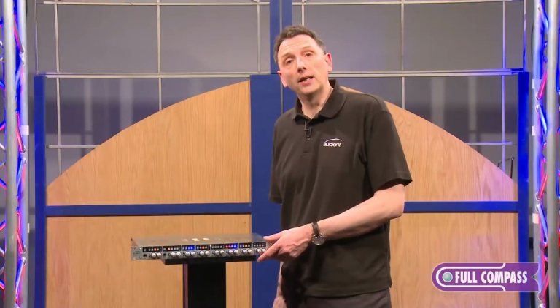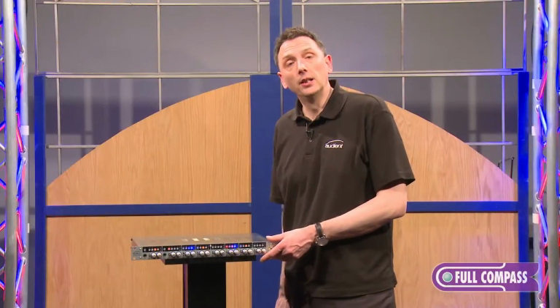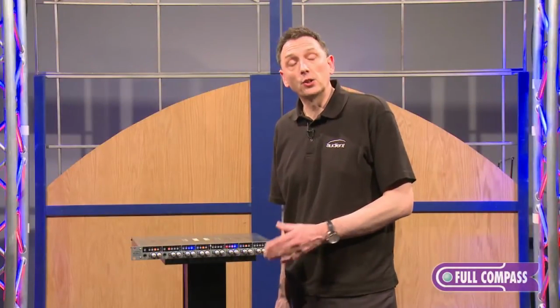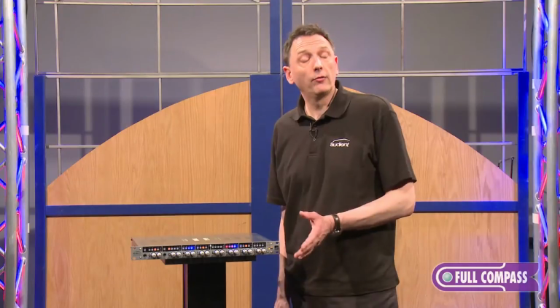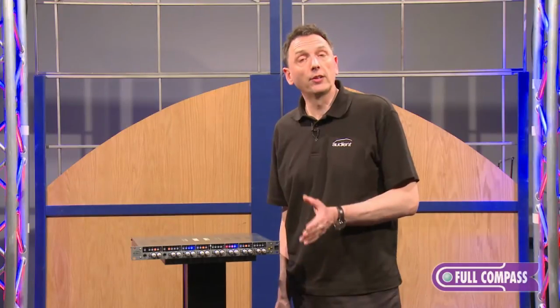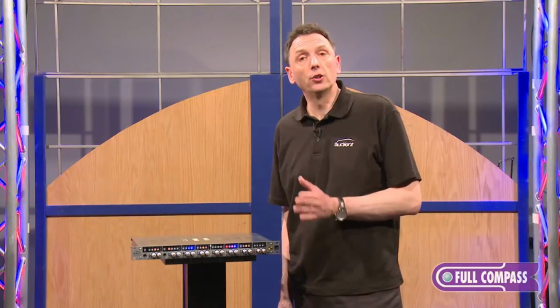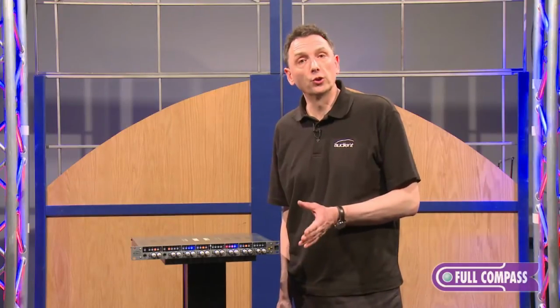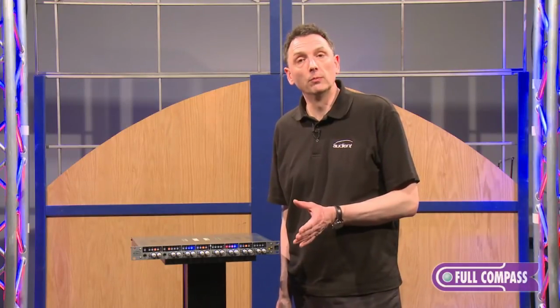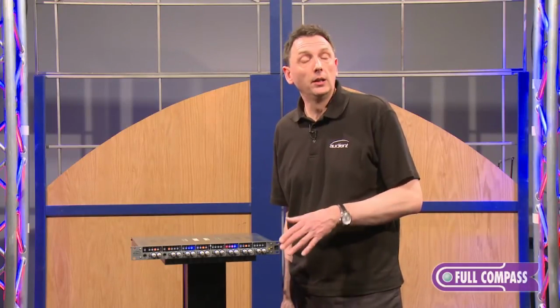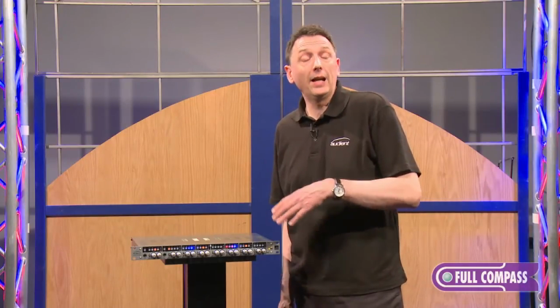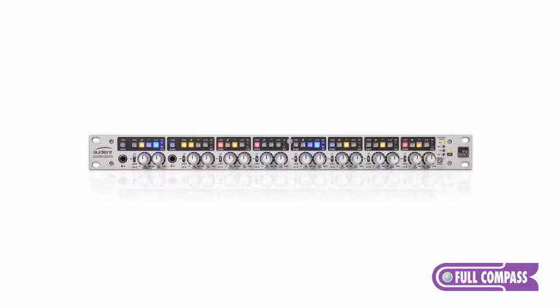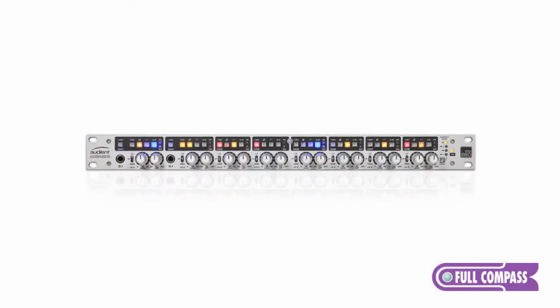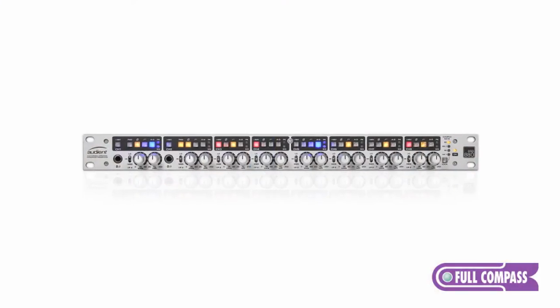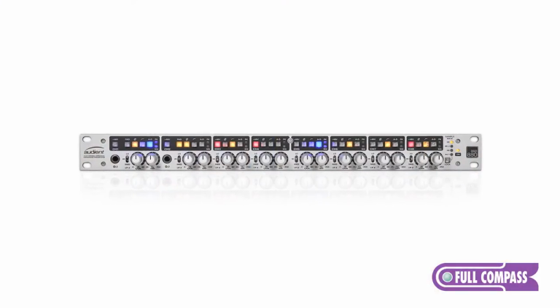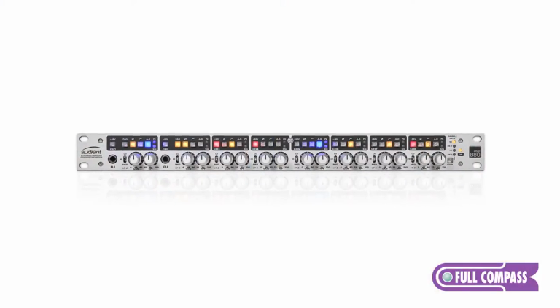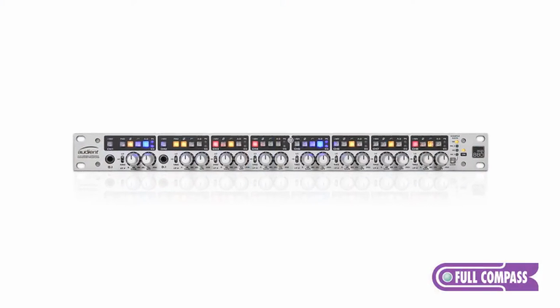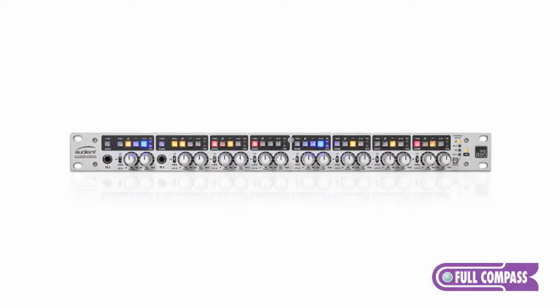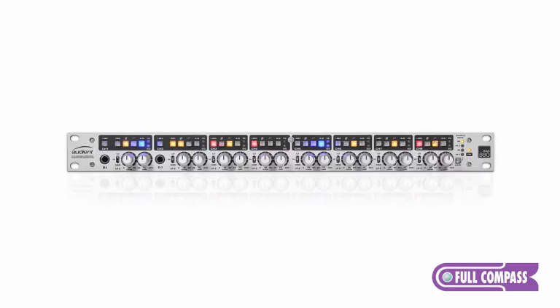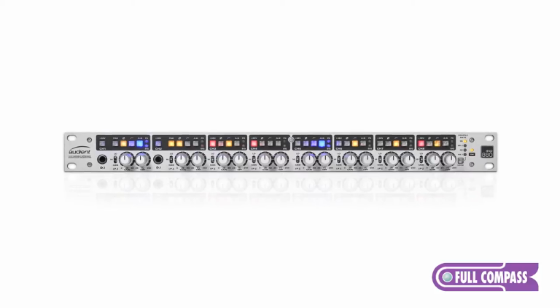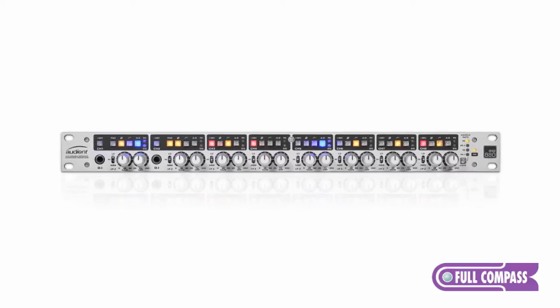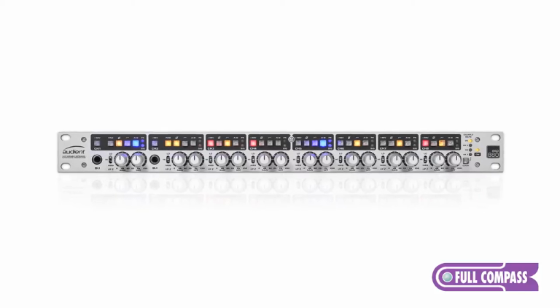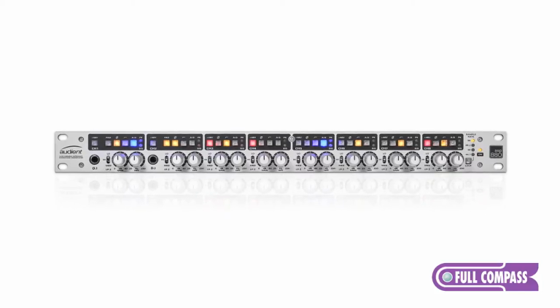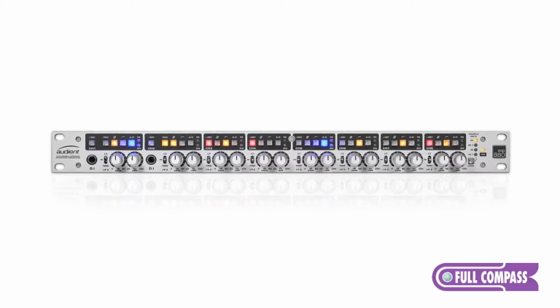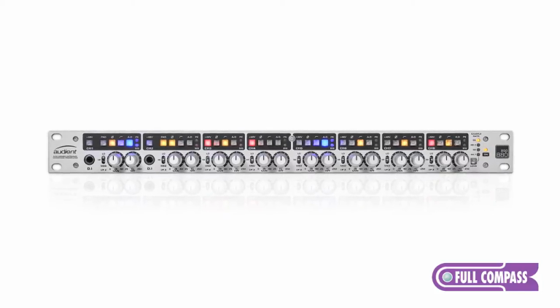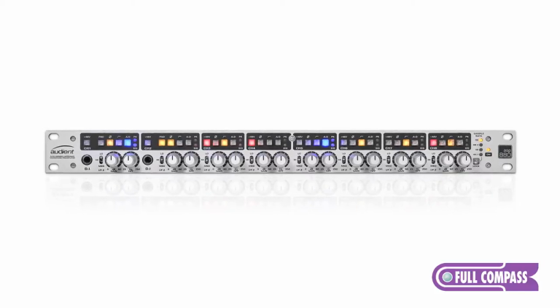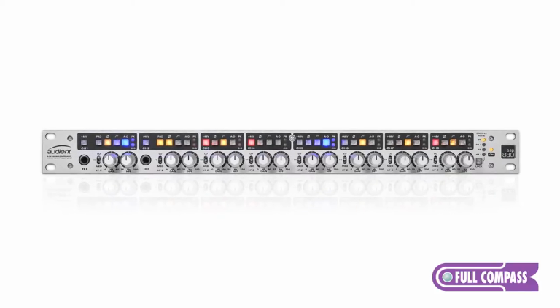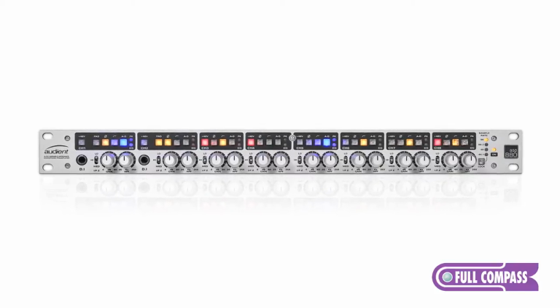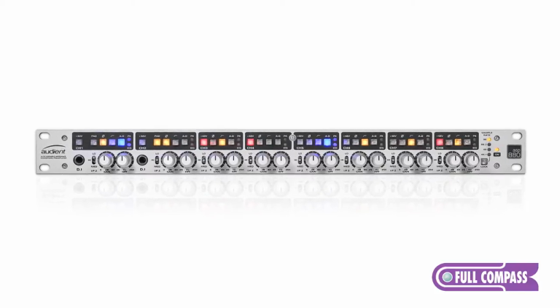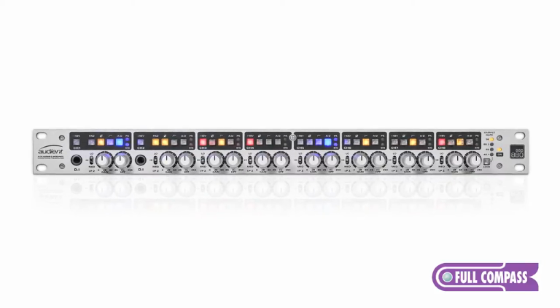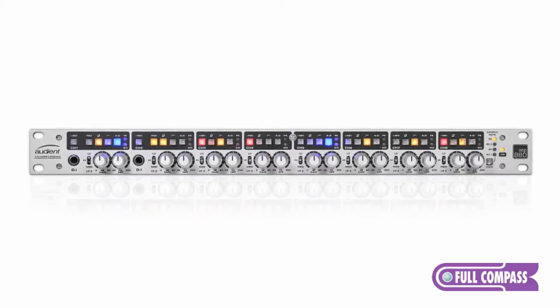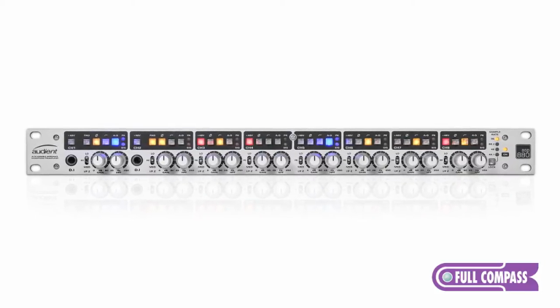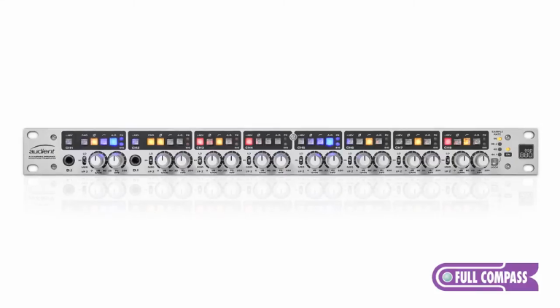The ASP880 is the perfect front end to your DAW system. It allows you to bypass your interface's mic pres and converters, and it'll elevate your system to being something that will compete with the very best systems out there.